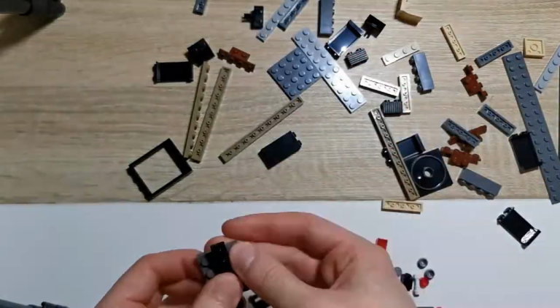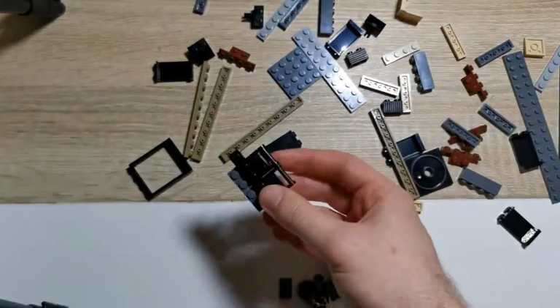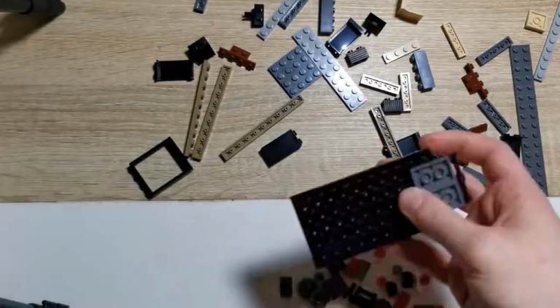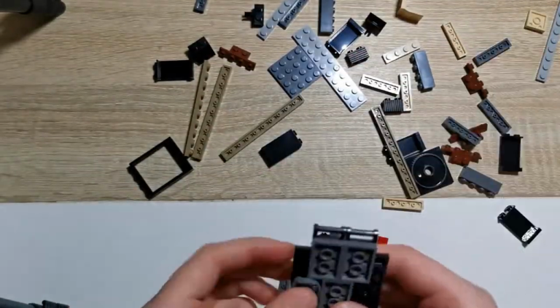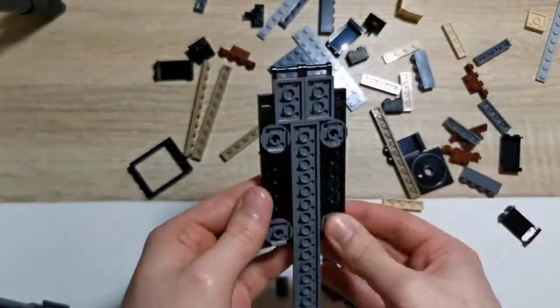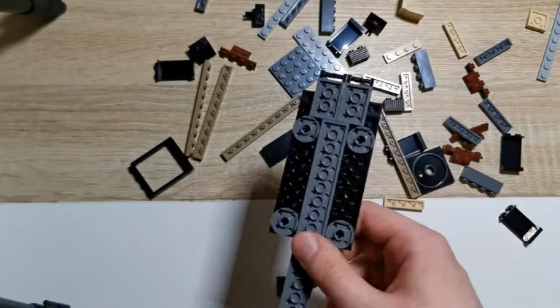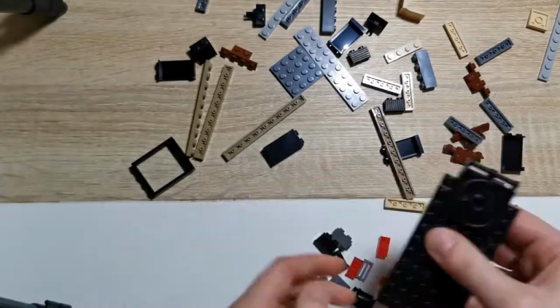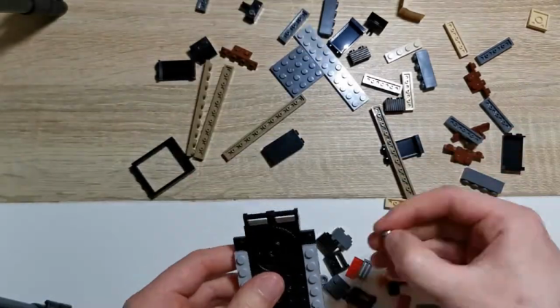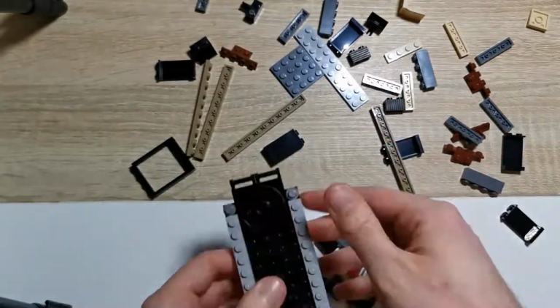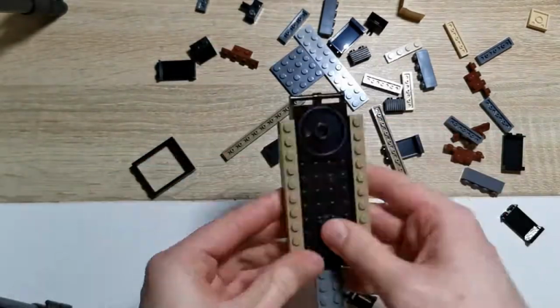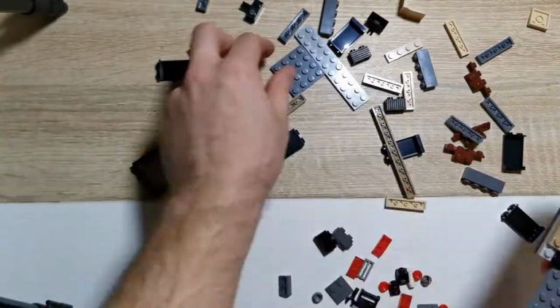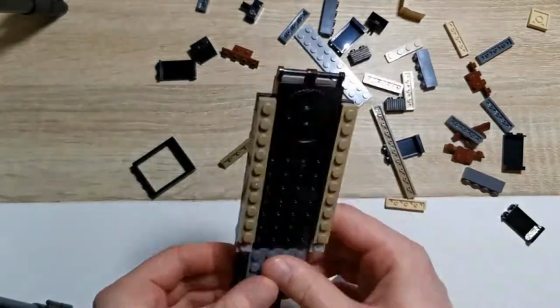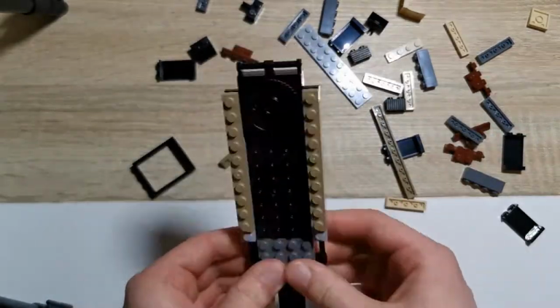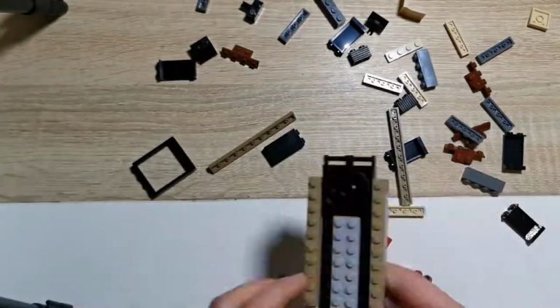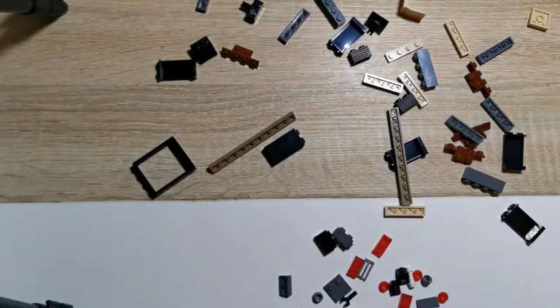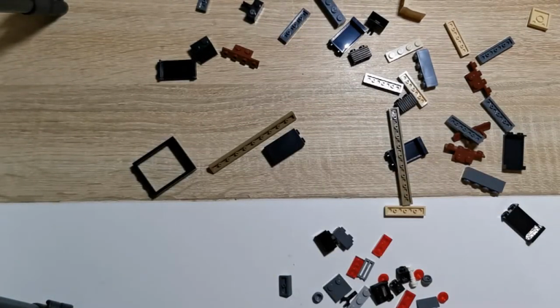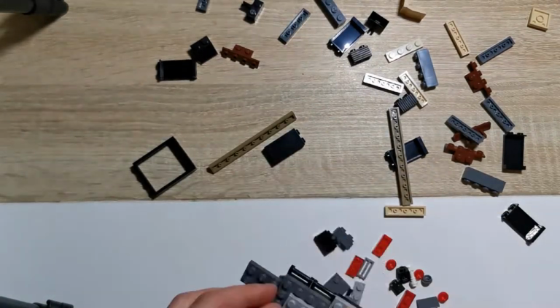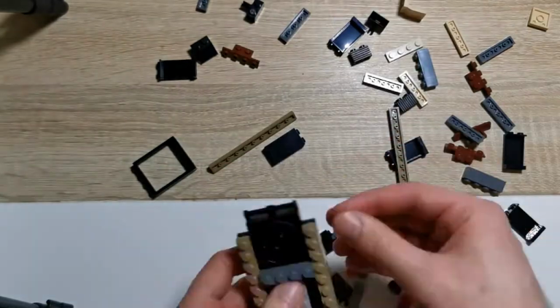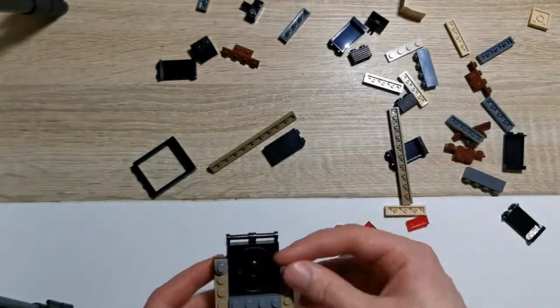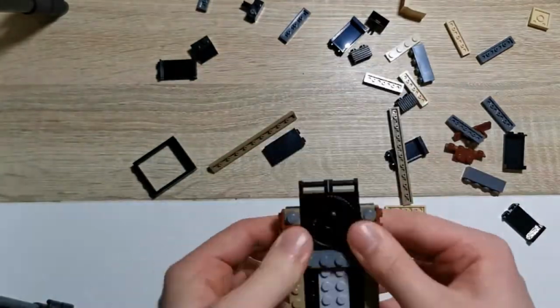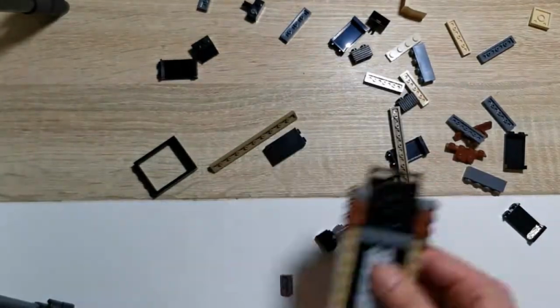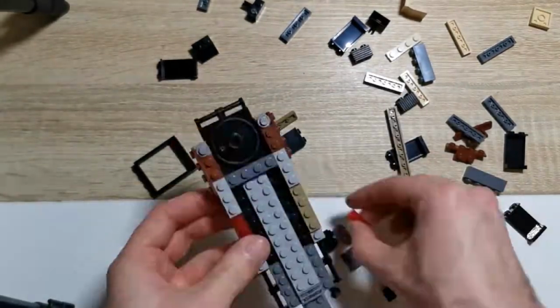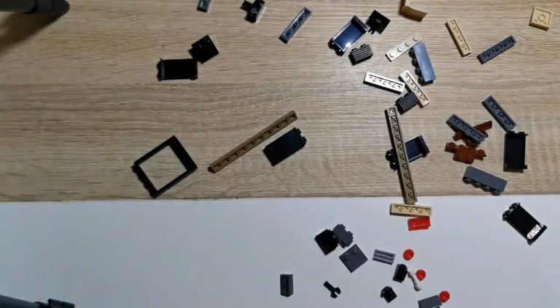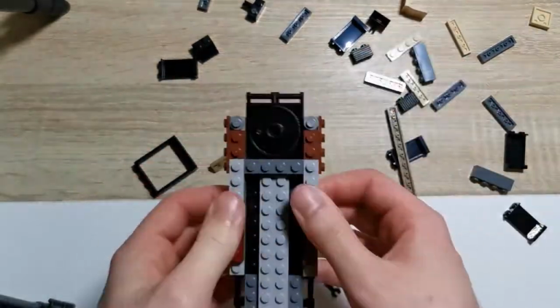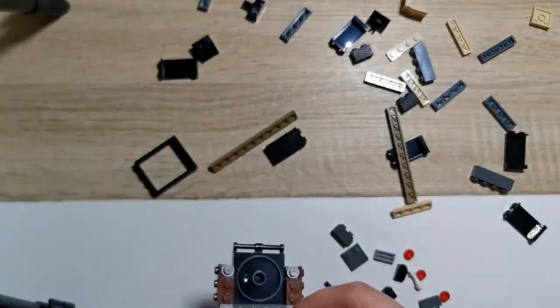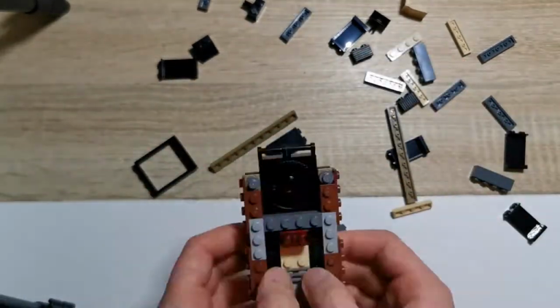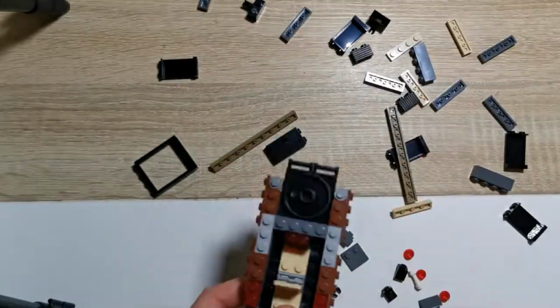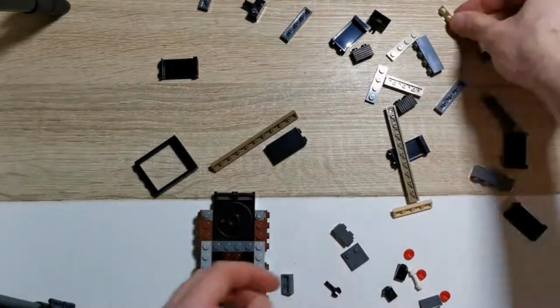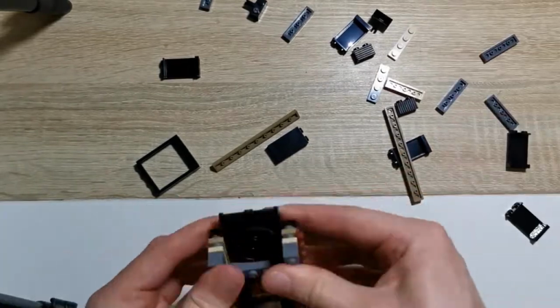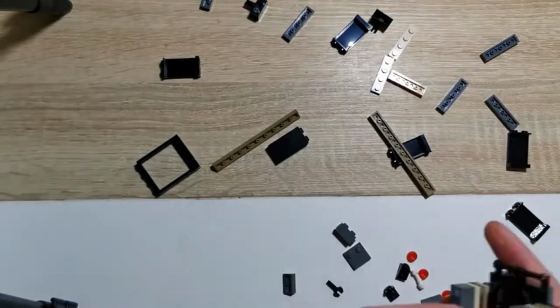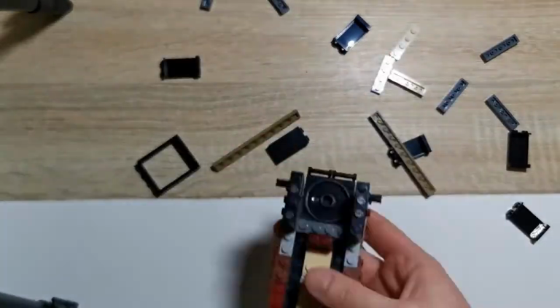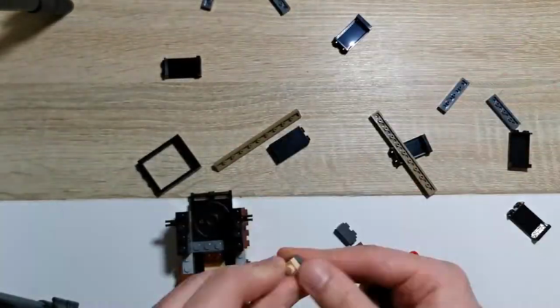Der Aufbau gestaltet sich als abwechslungsreich und nicht langweilig. Sich wiederholende Bauschritte sind, glaube ich, nur viermal vorhanden gewesen, die aber nur ein paar kleine Teile beinhaltet haben. Da hat das Bauen der Maschine schon seinen Spaß gehabt.